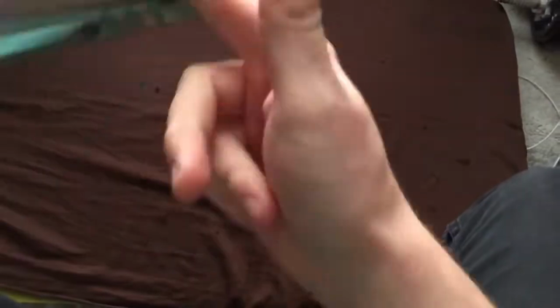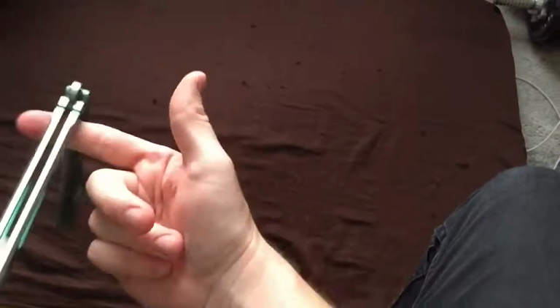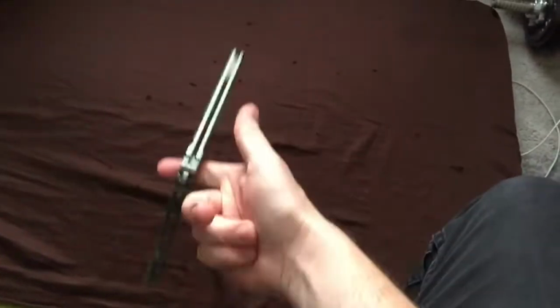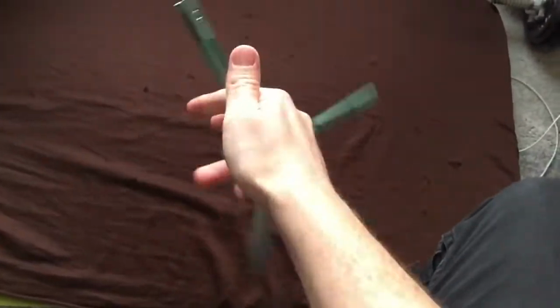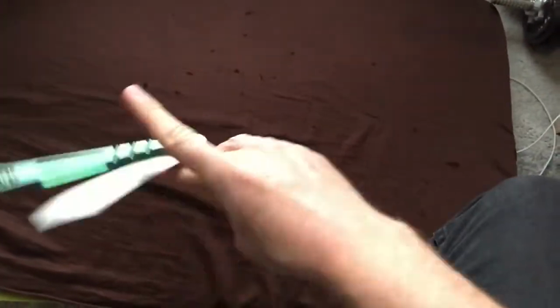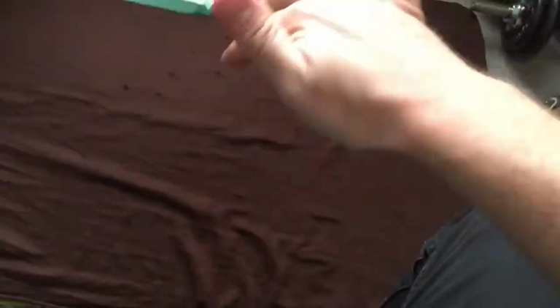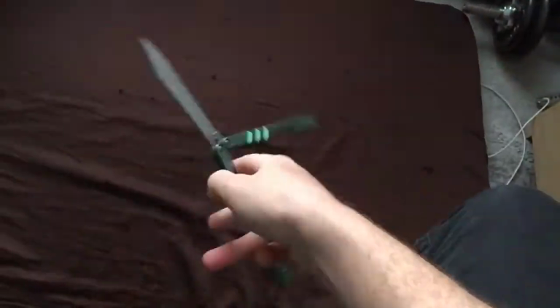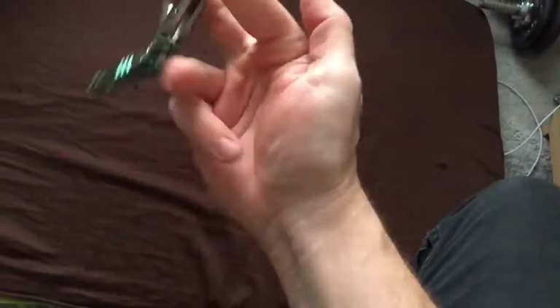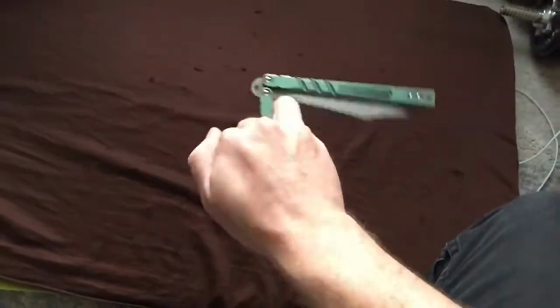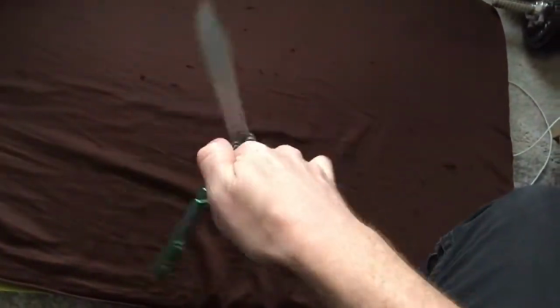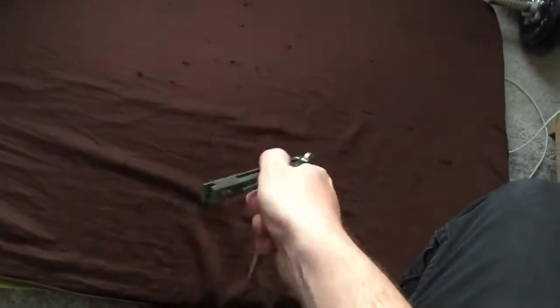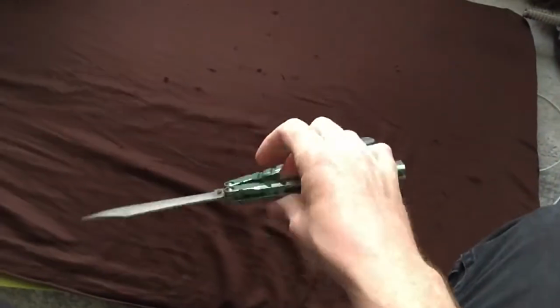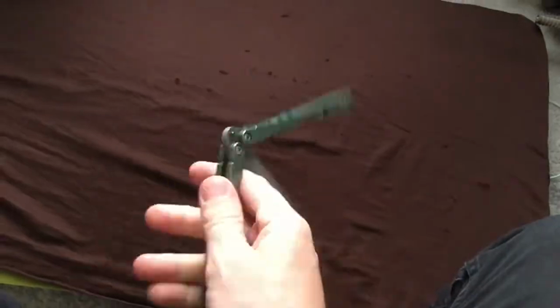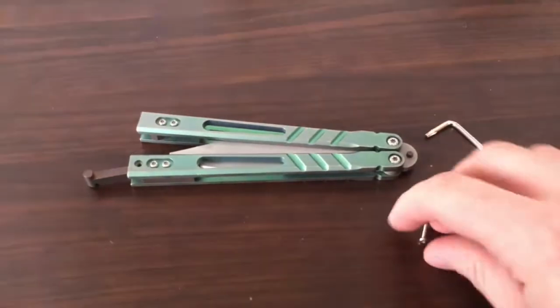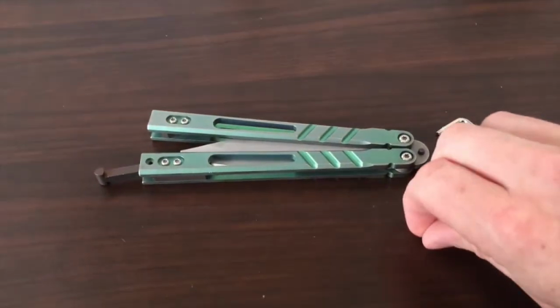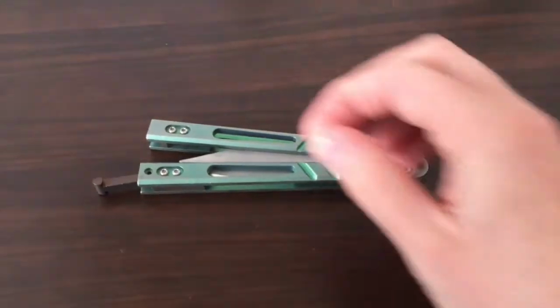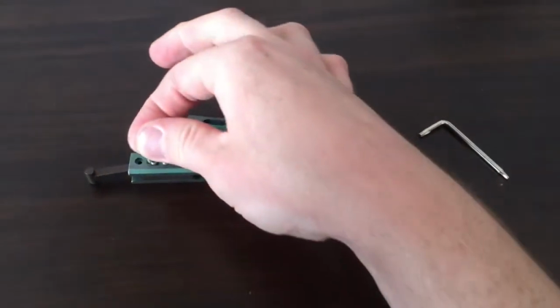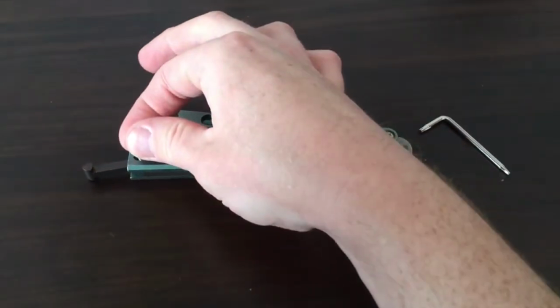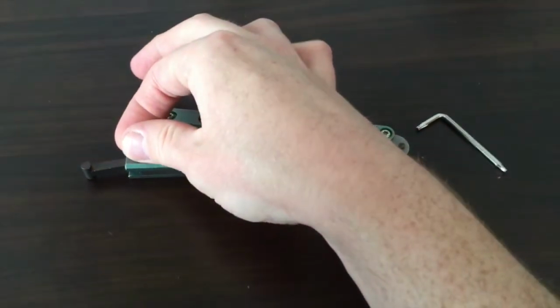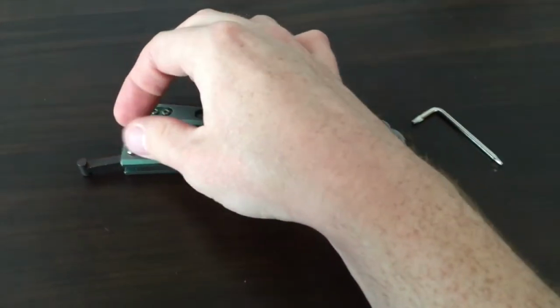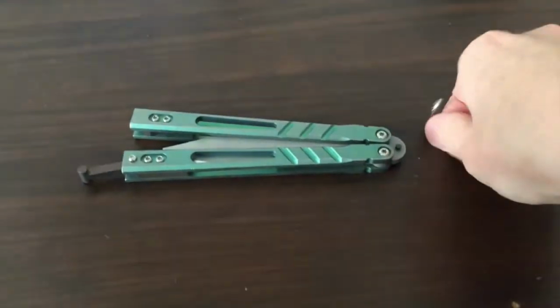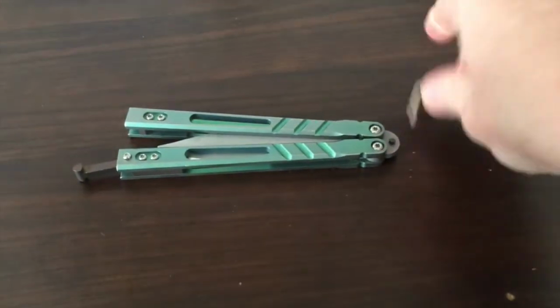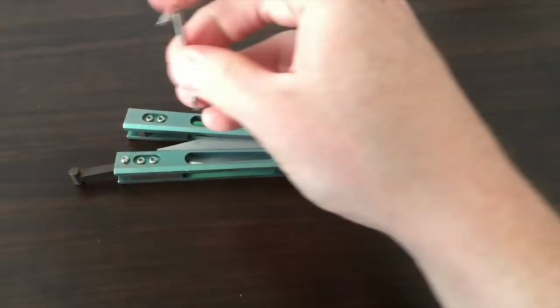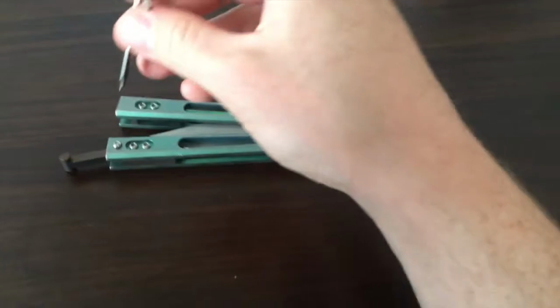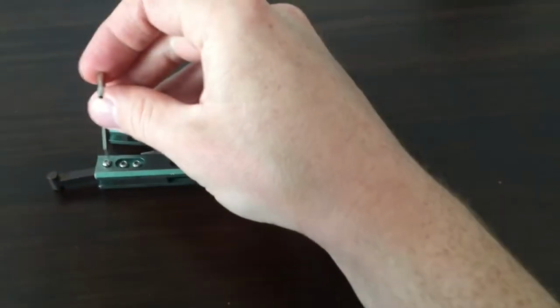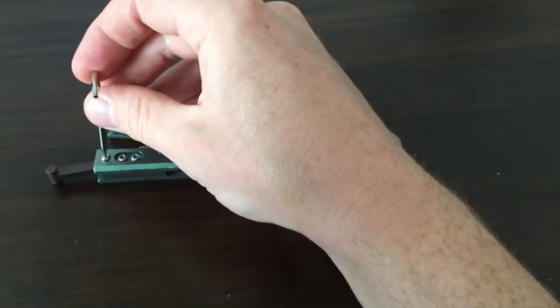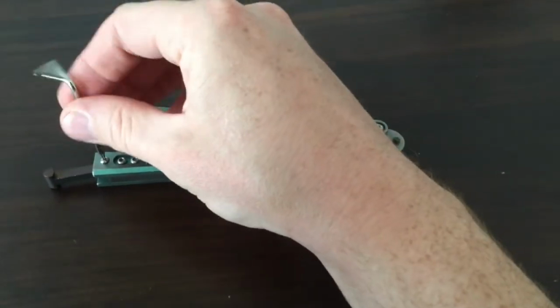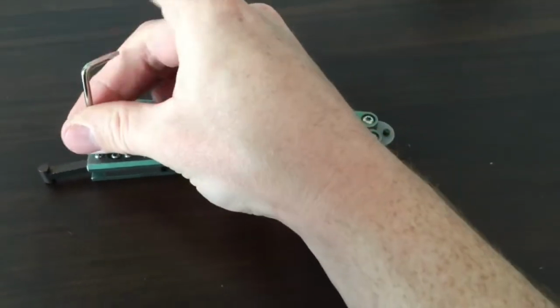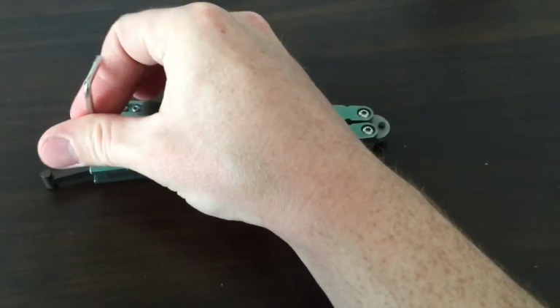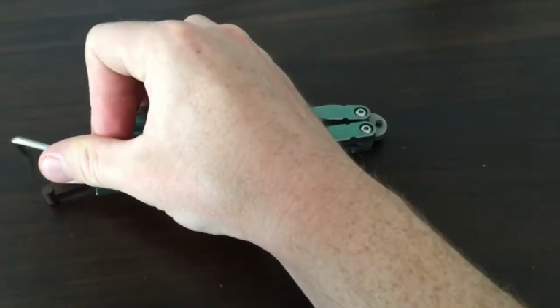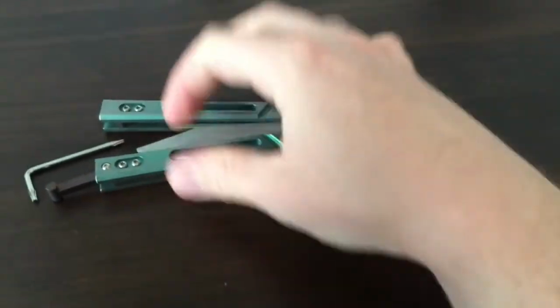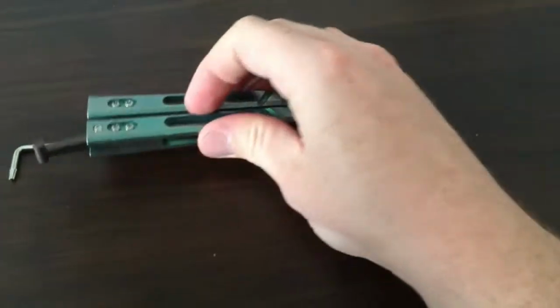In today's test, I'm actually going to be modding this bad boy by reinstalling the stock latch that it came with. Installation is easy enough — basically just pop that screw in there, give it a couple of turns, and it's in.